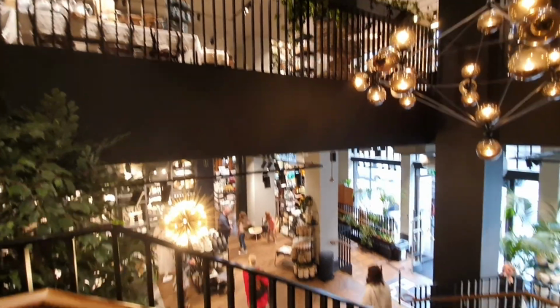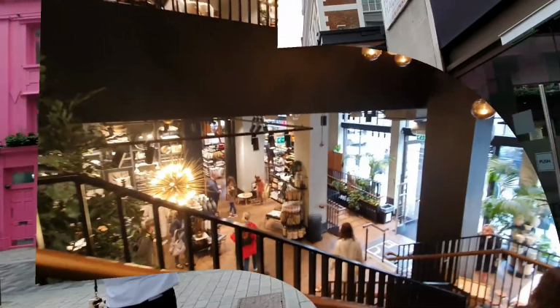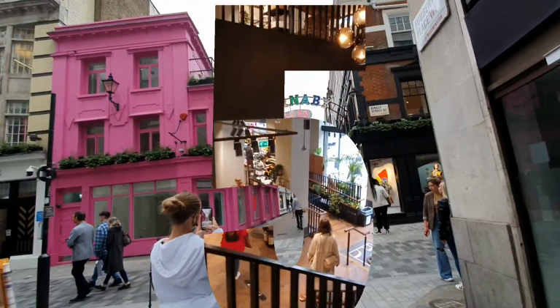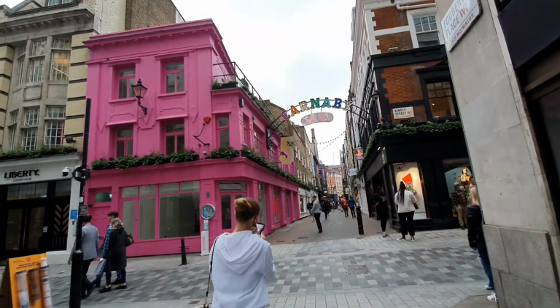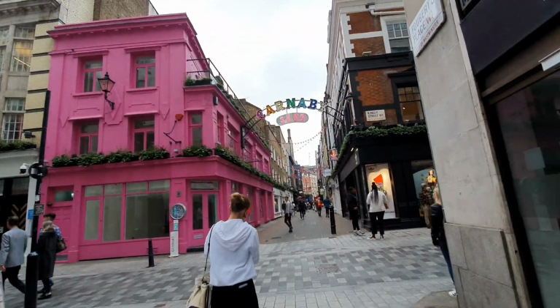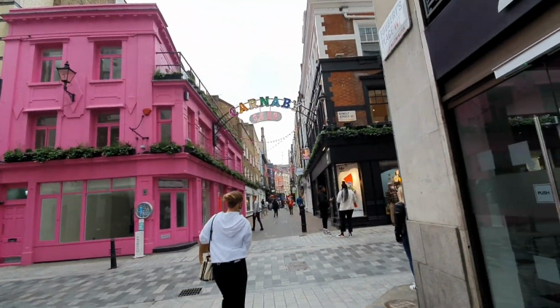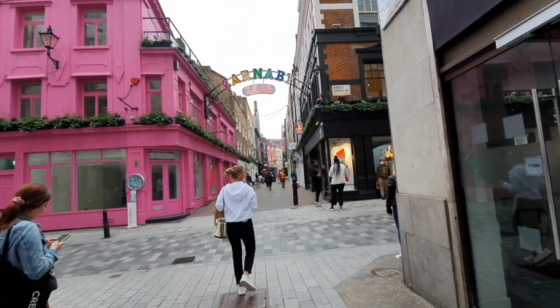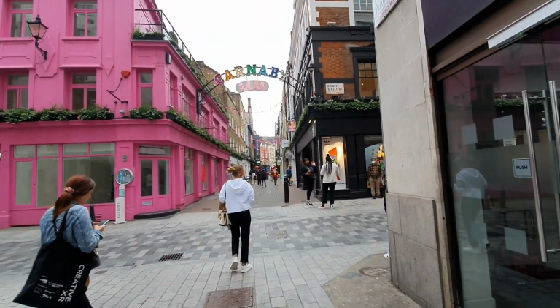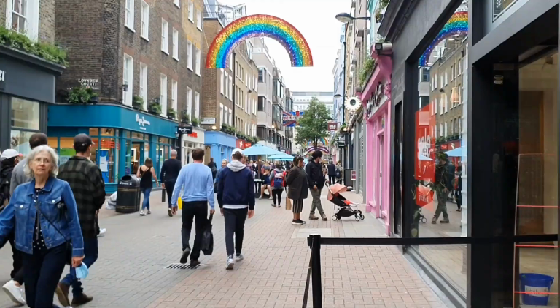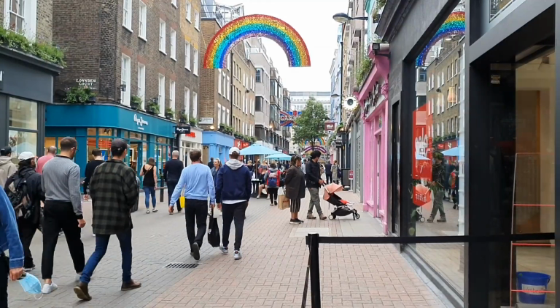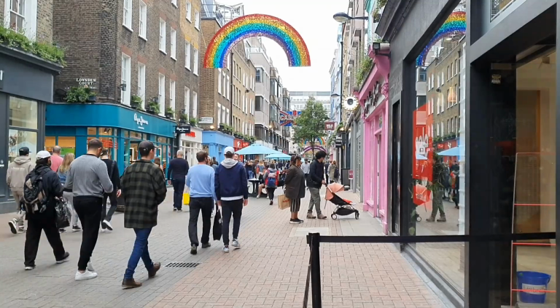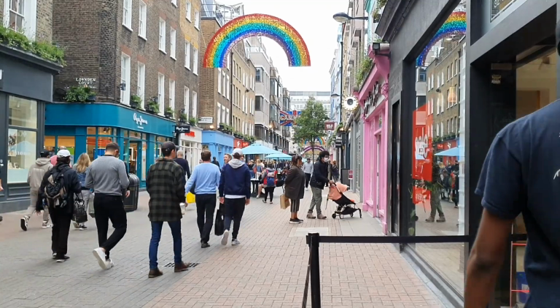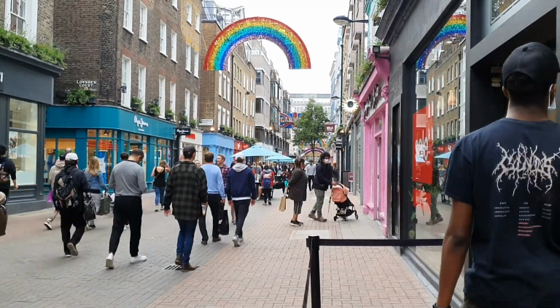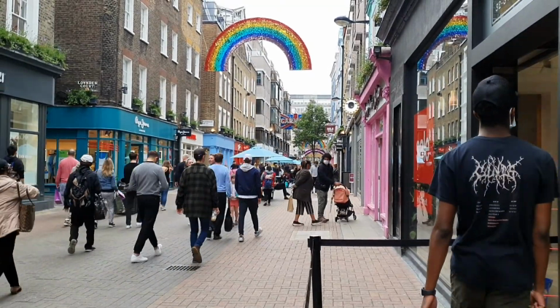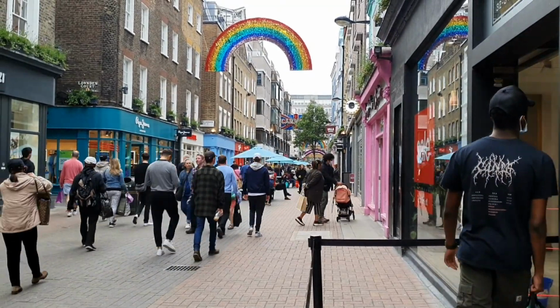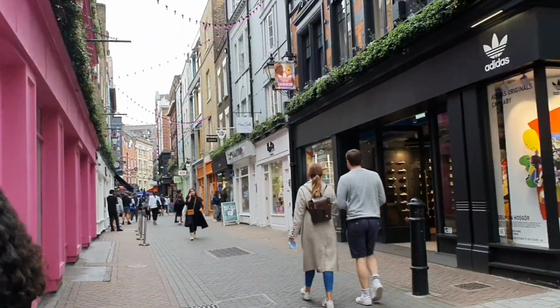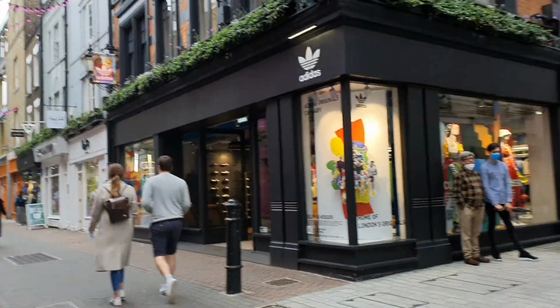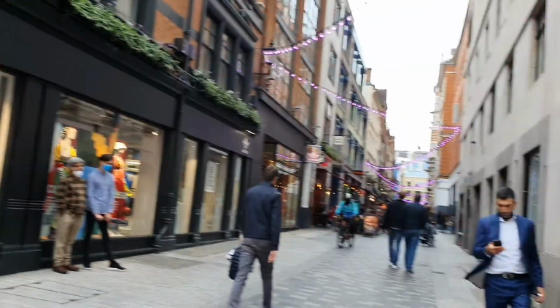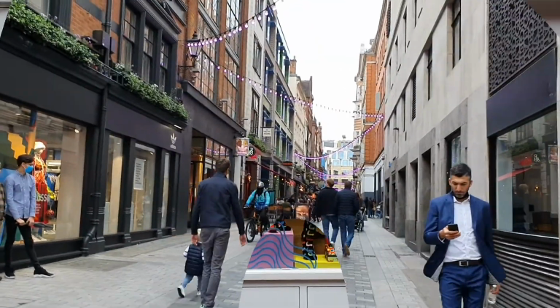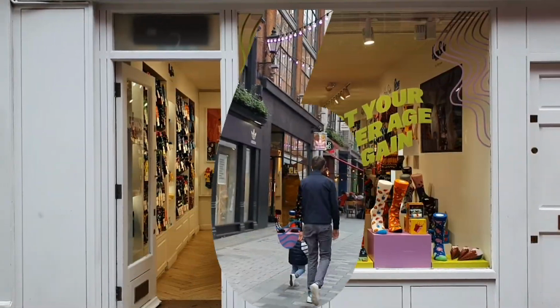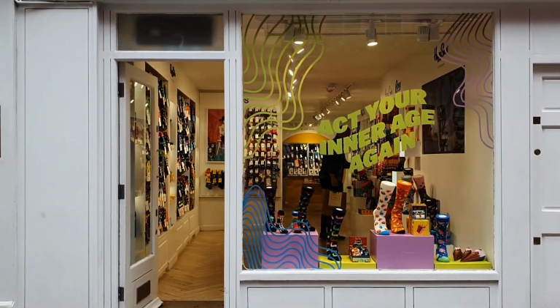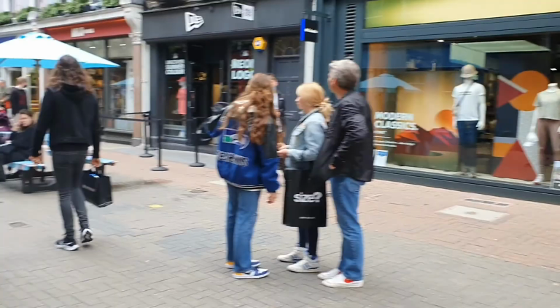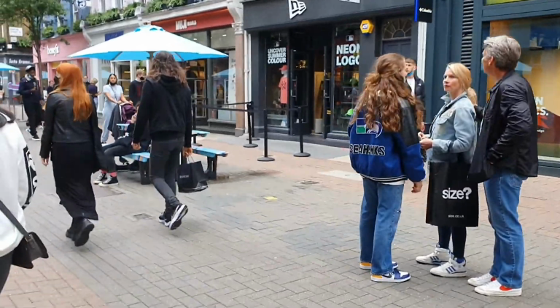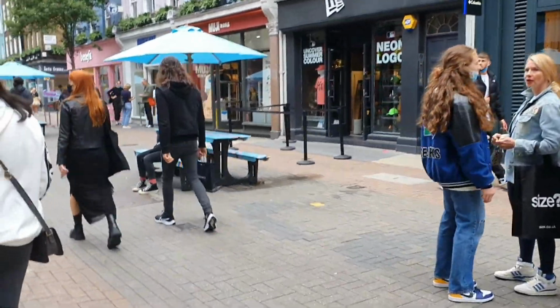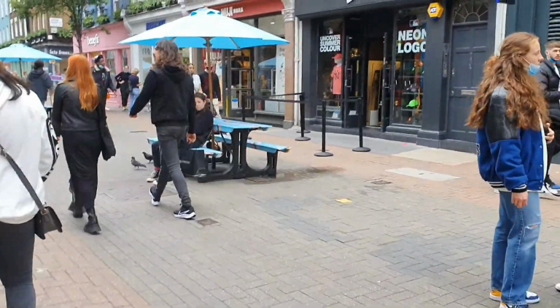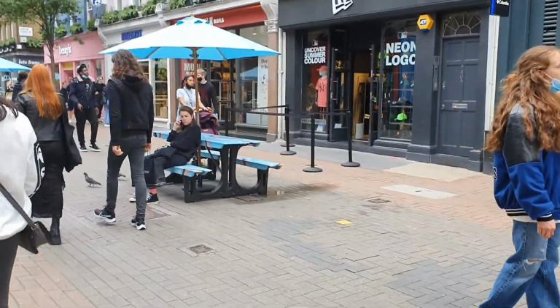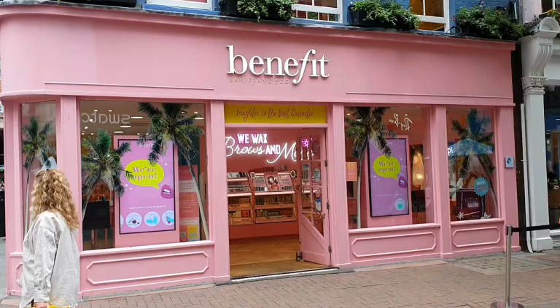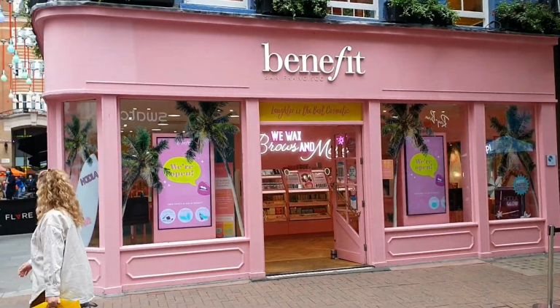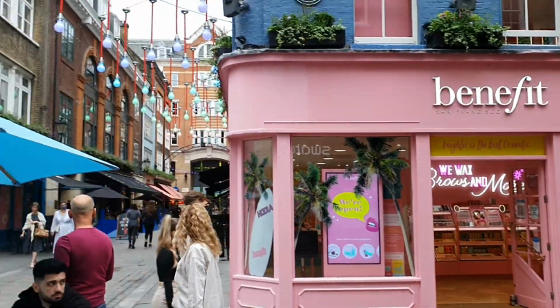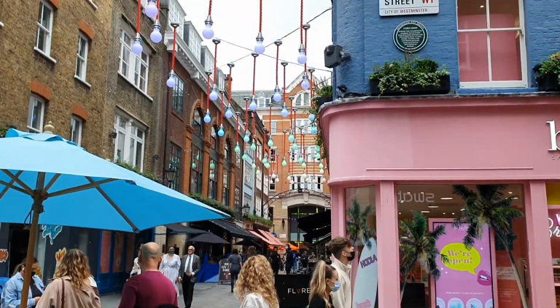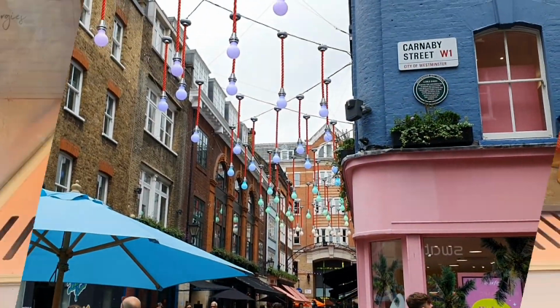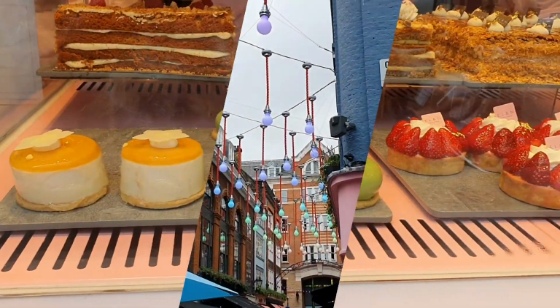So if you want to pick up some things to decorate your house, go ahead. We then headed straight to Soho, which is filled with shops such as Ray-Bans, Adidas, Levi's, Vans, Benefit, and all these different sorts of things.